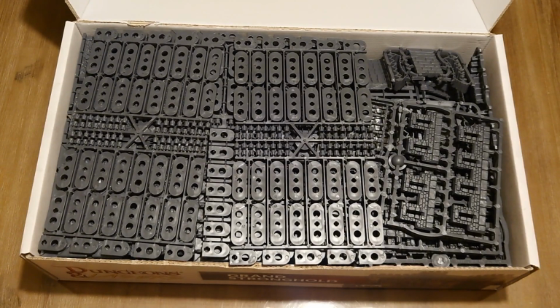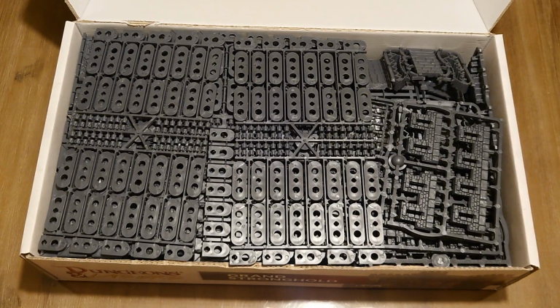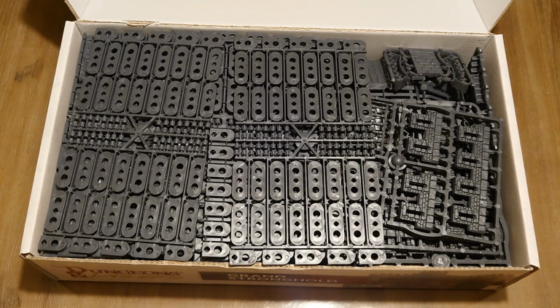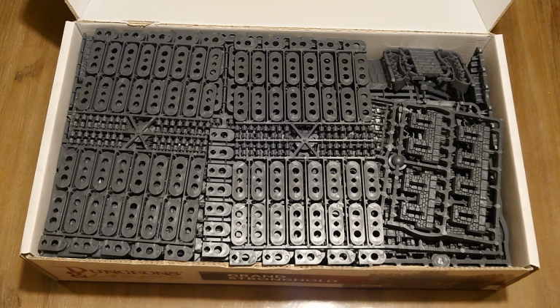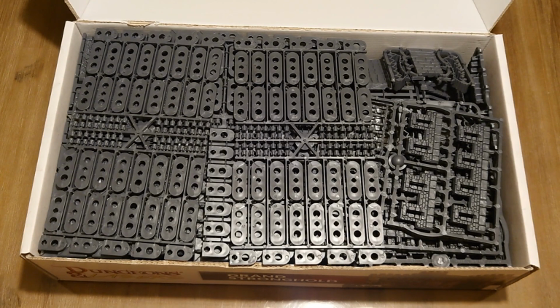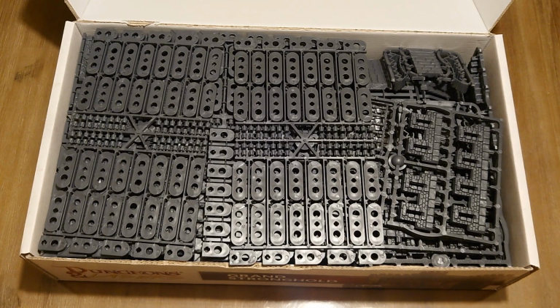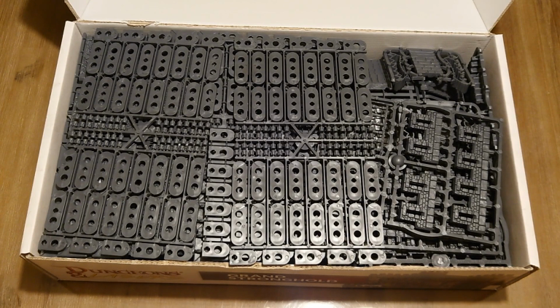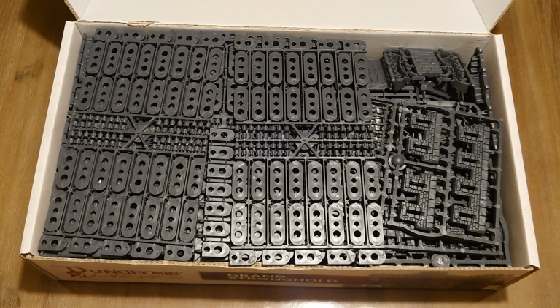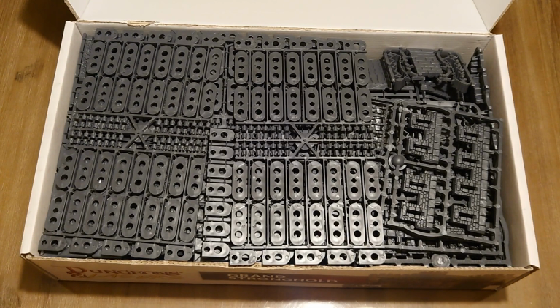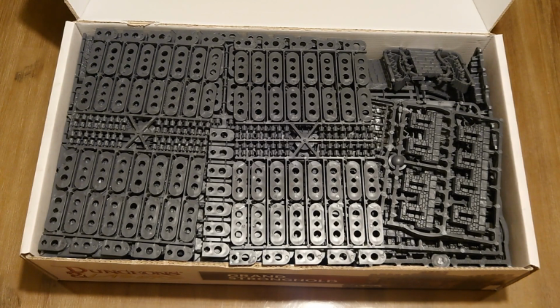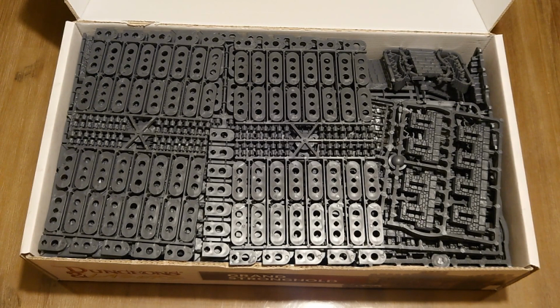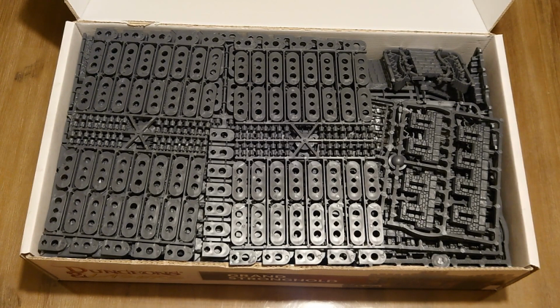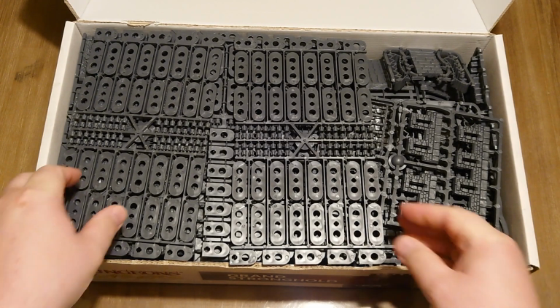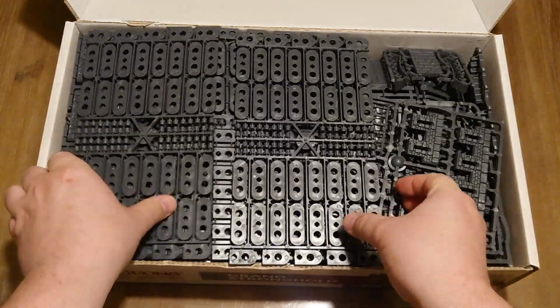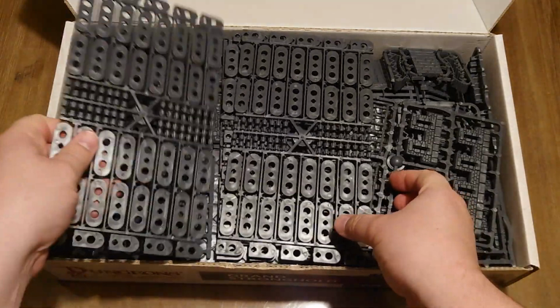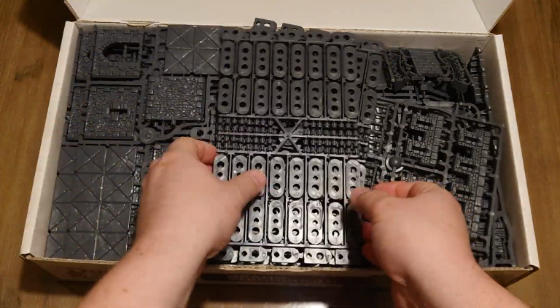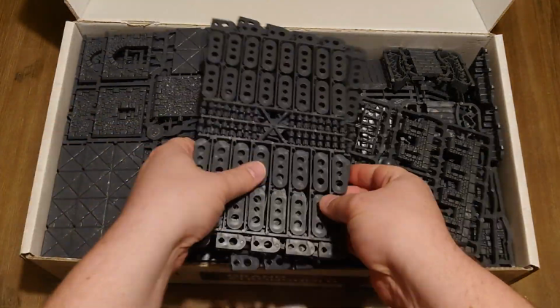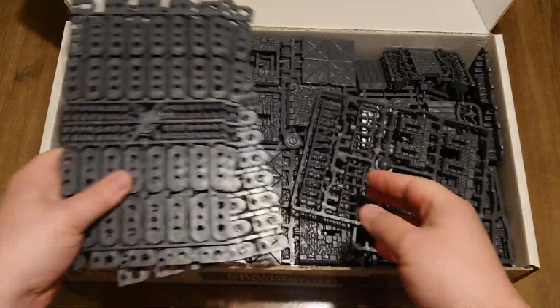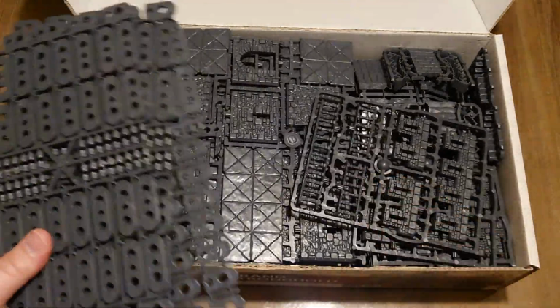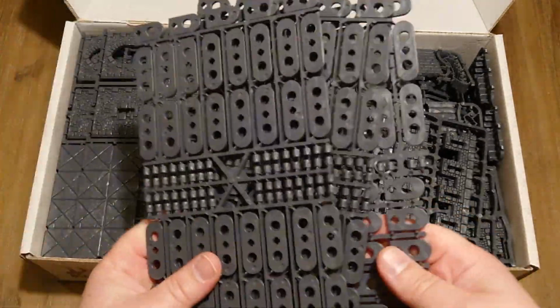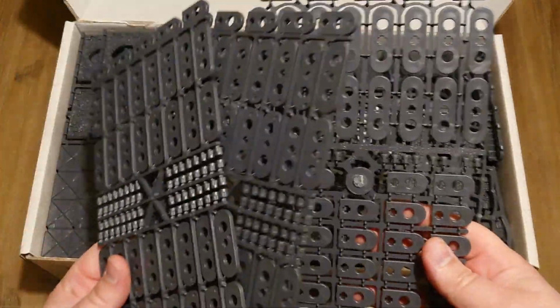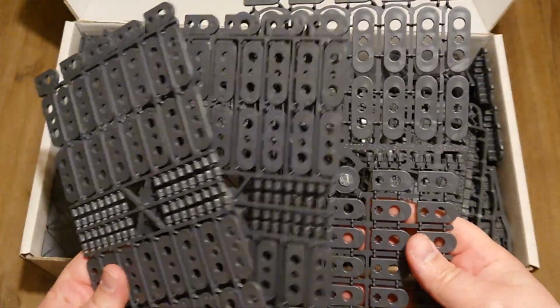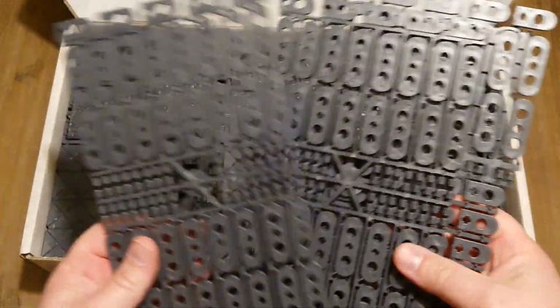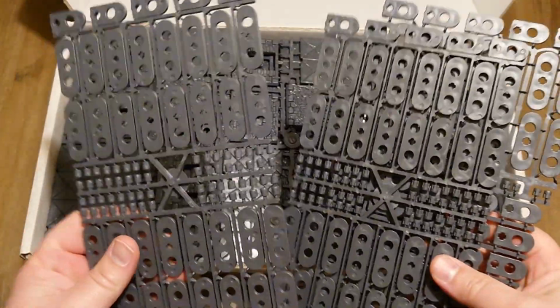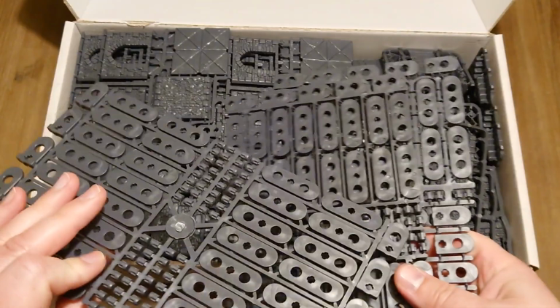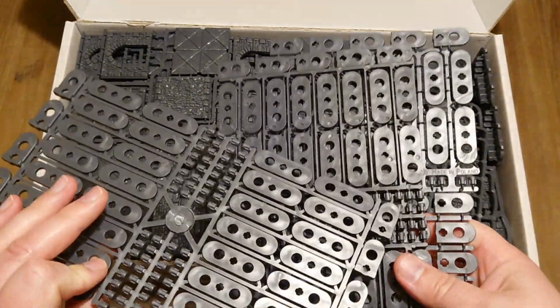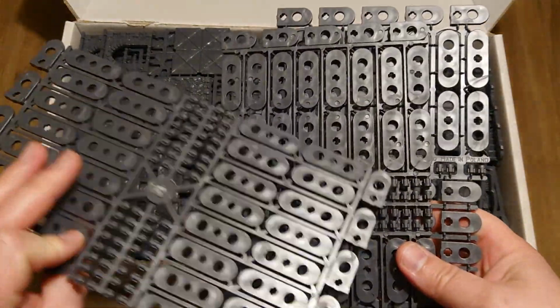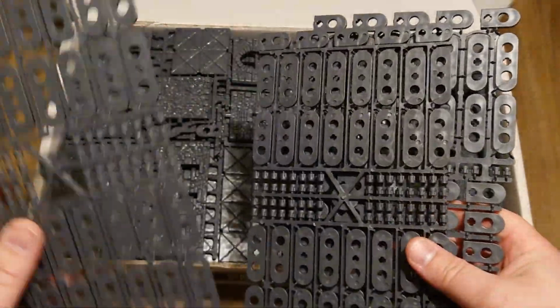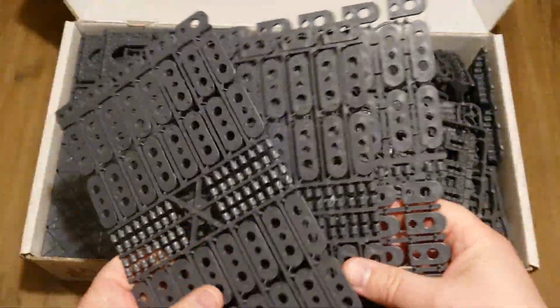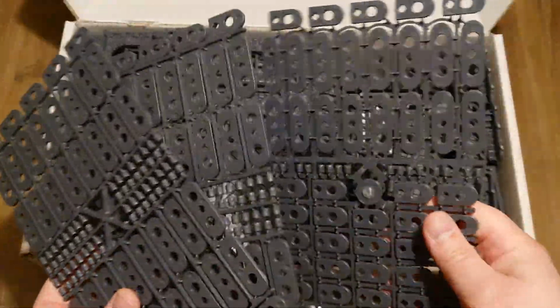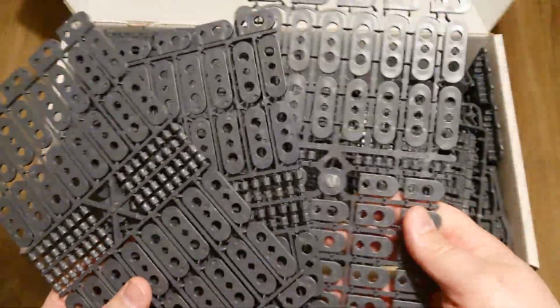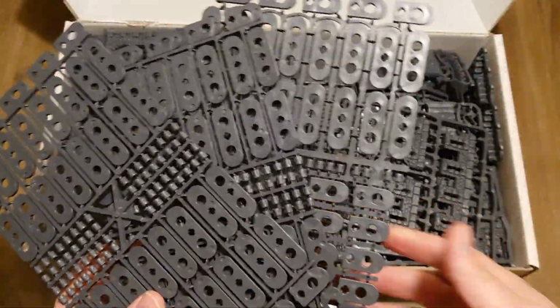This is it guys. It's chock full of sprues. First off, we have the regular sprues which you can find in basically every box of Dungeons and Lasers.